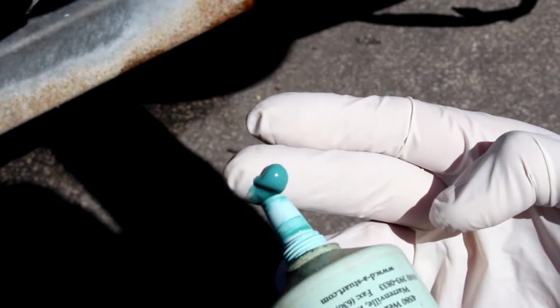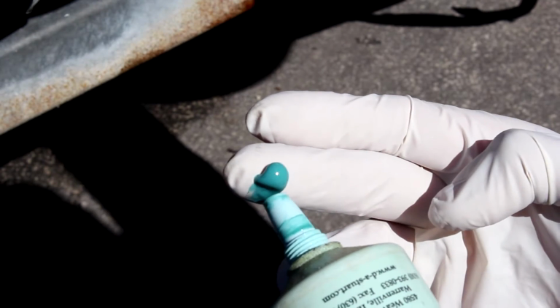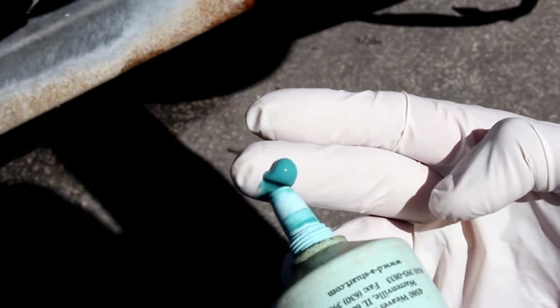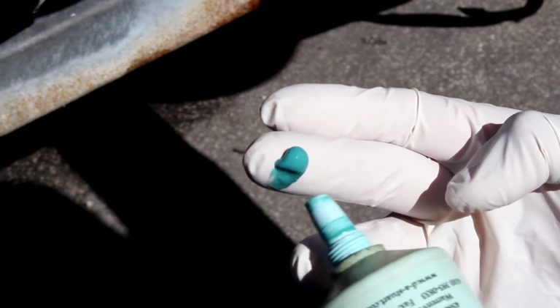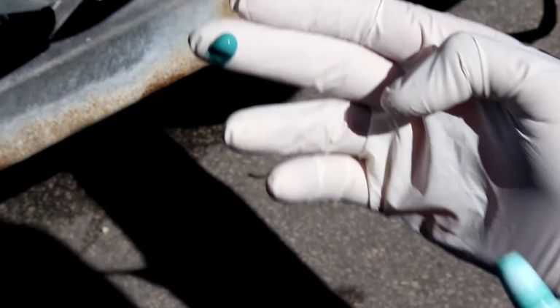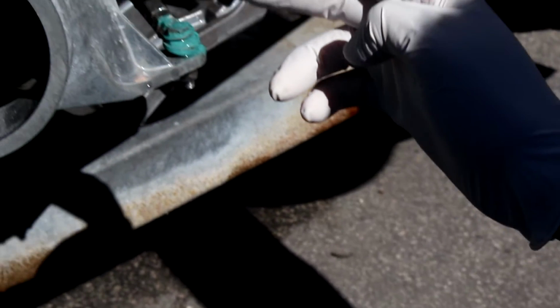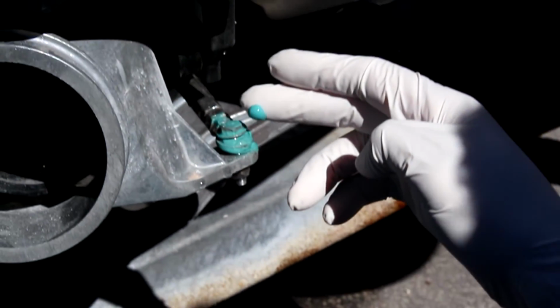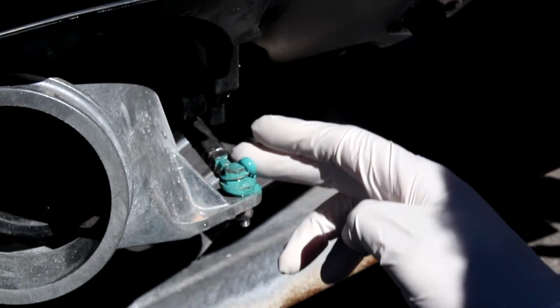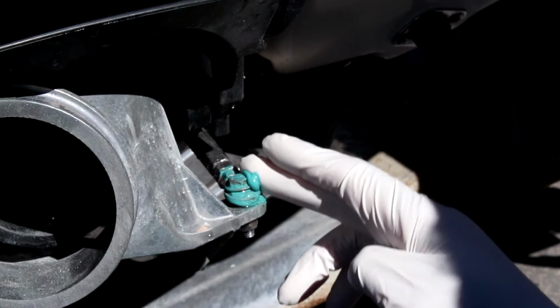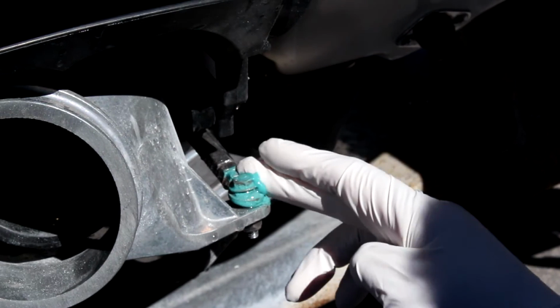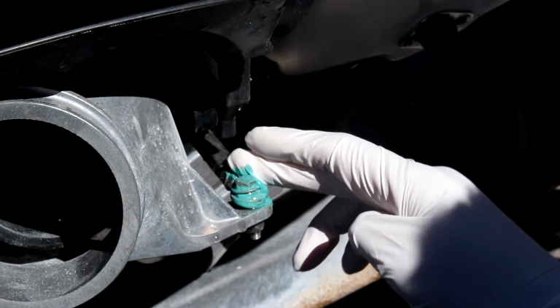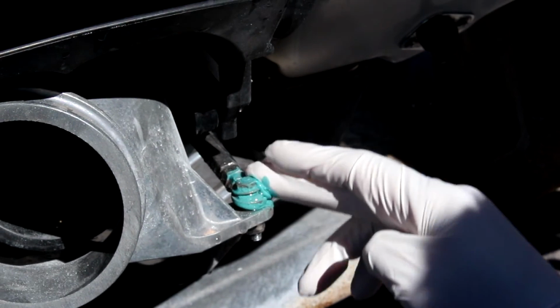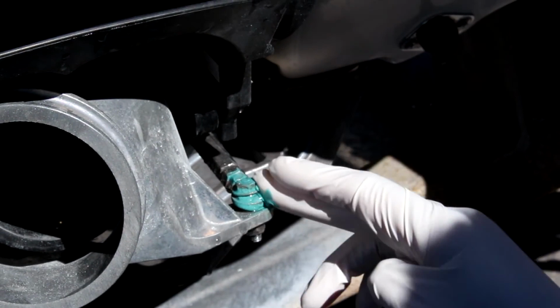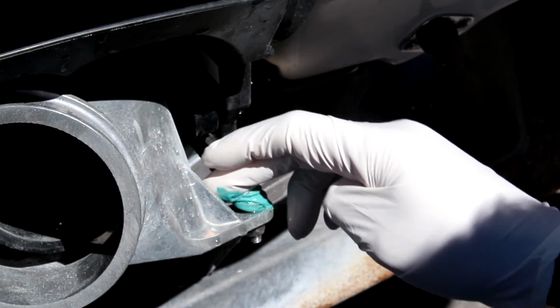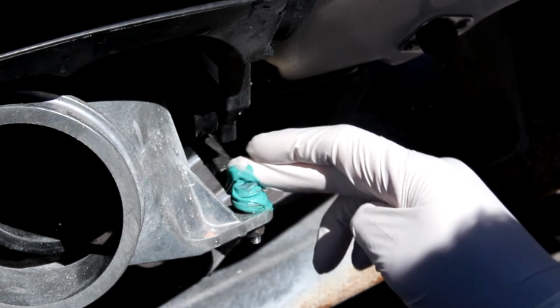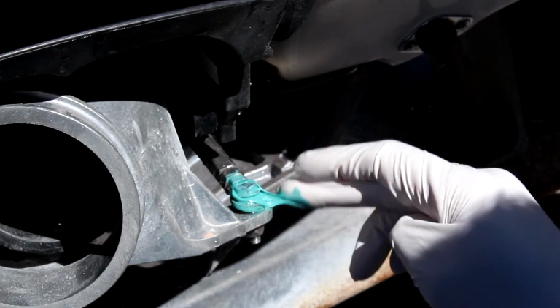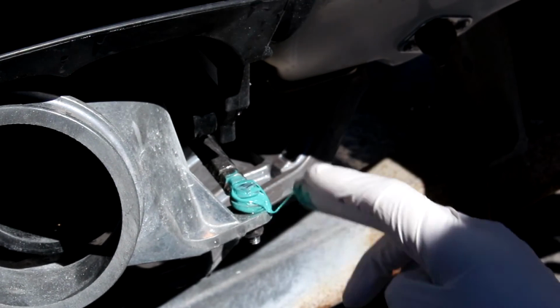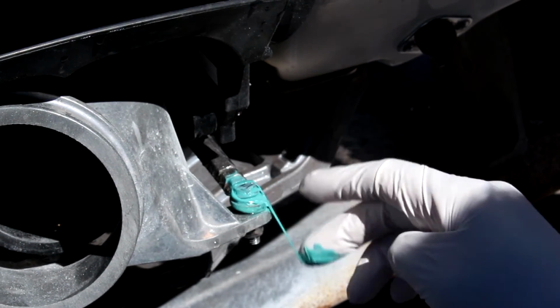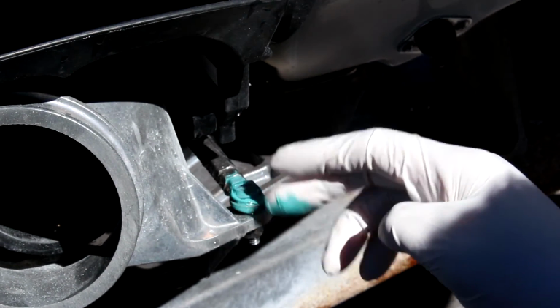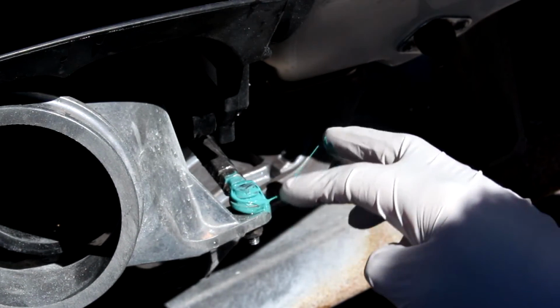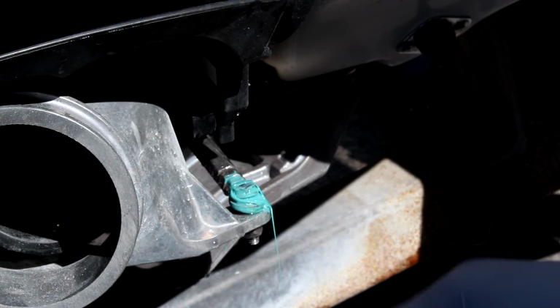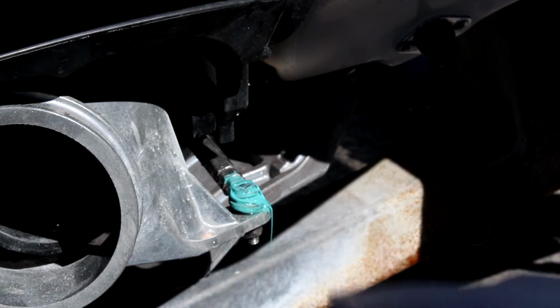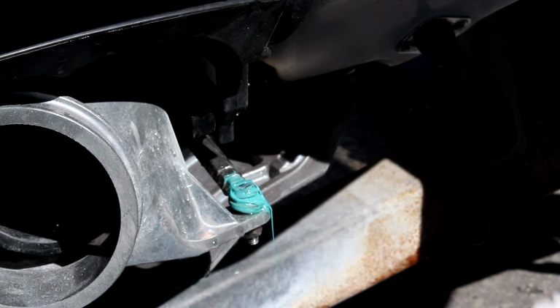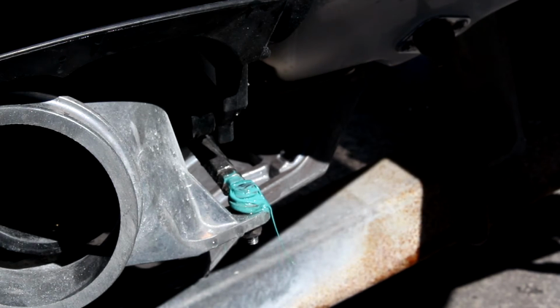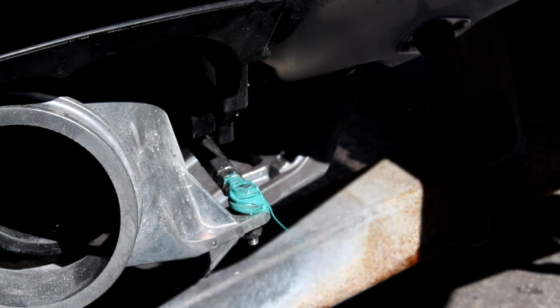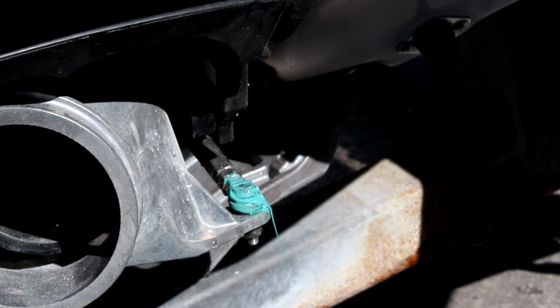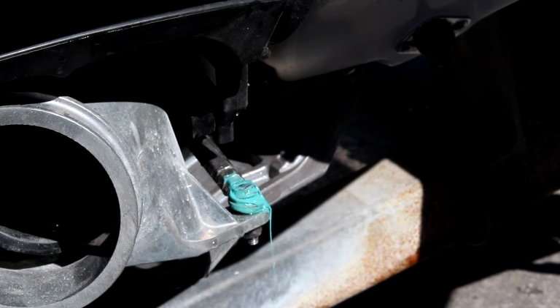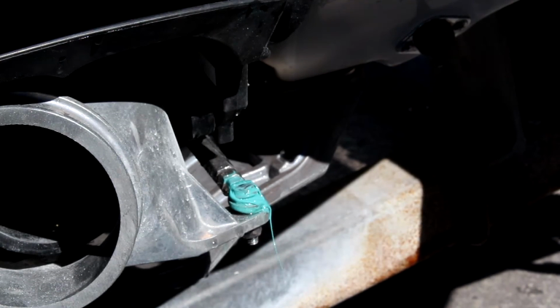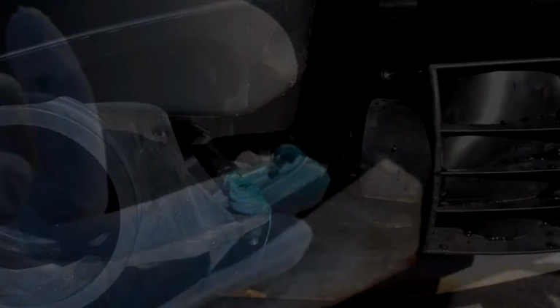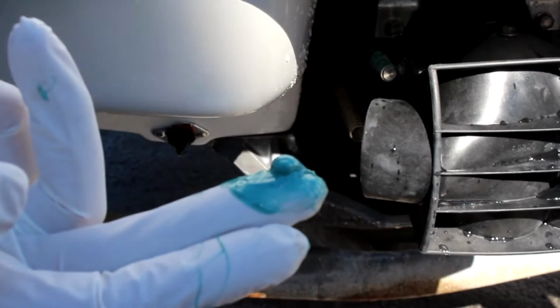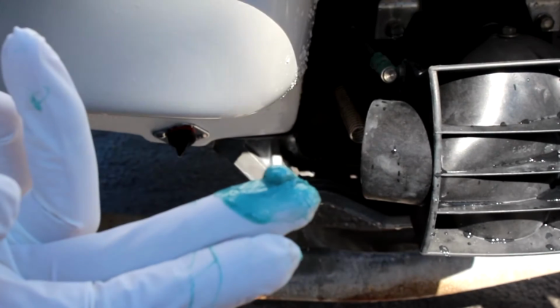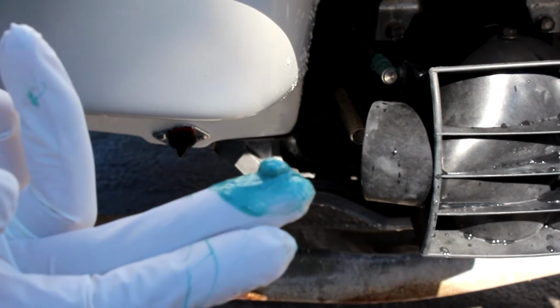Place a pea-sized portion of the aquashield grease on the connecting points of both the steering and reverse cables. Also place a light coating along the length of the exposed cable. This stuff is sticky so try and keep it neat — a little bit goes a long way.